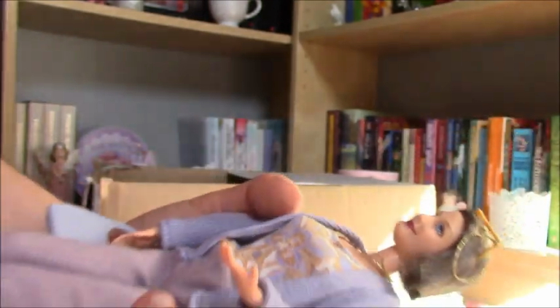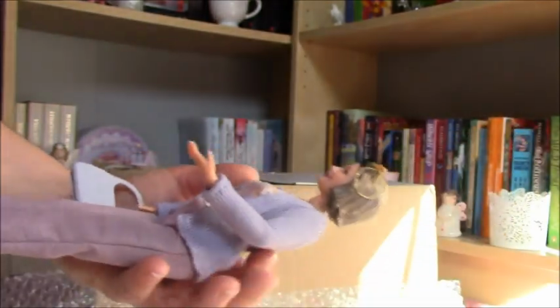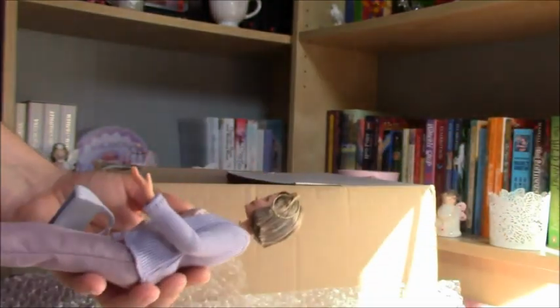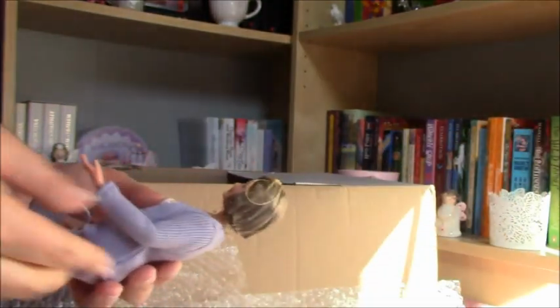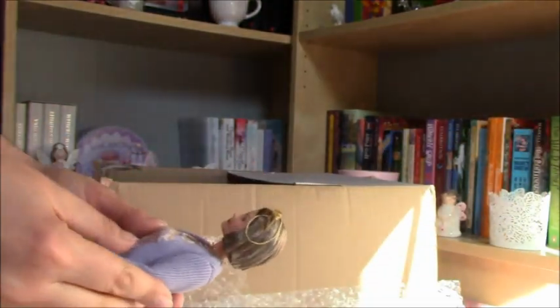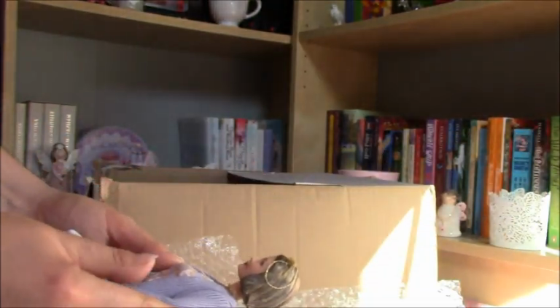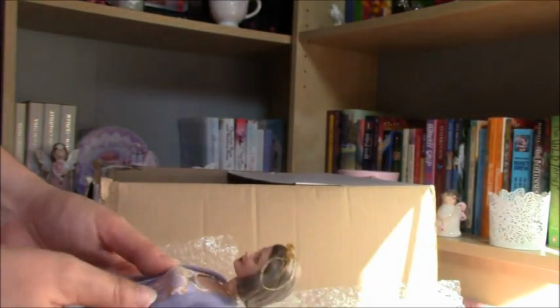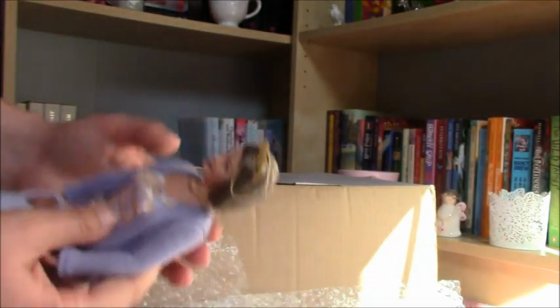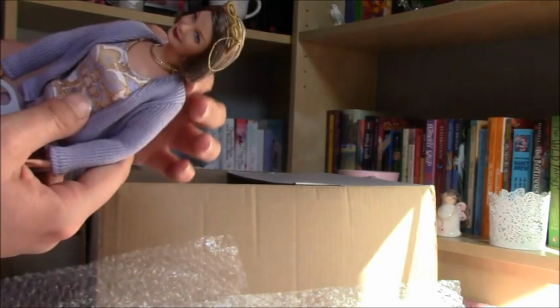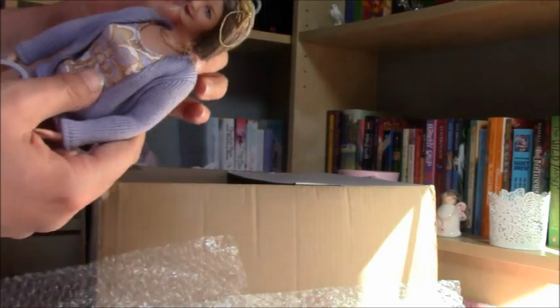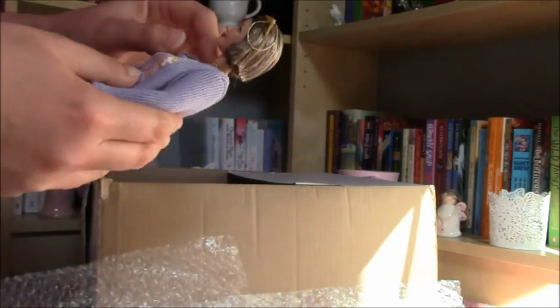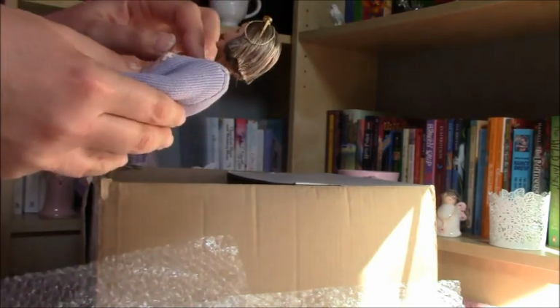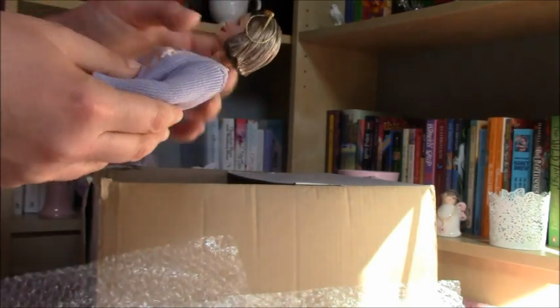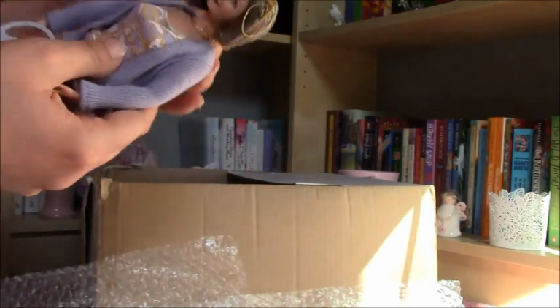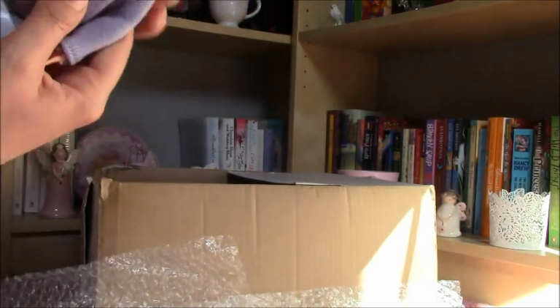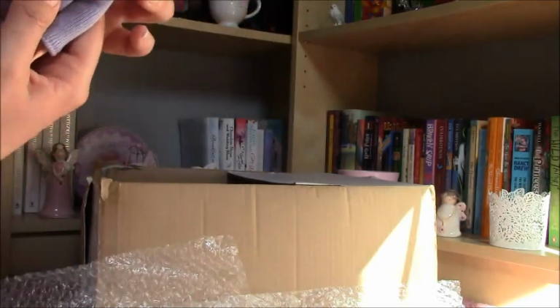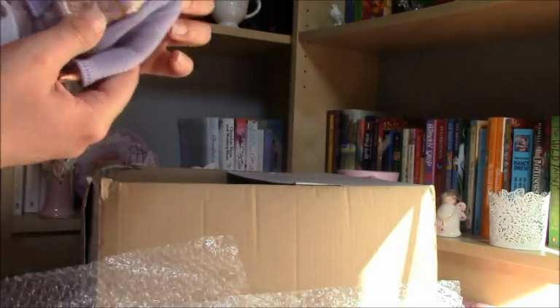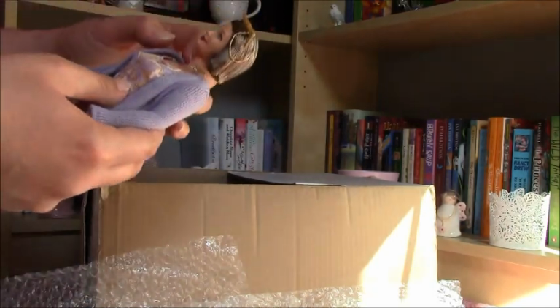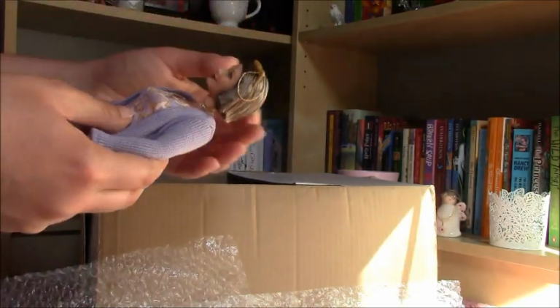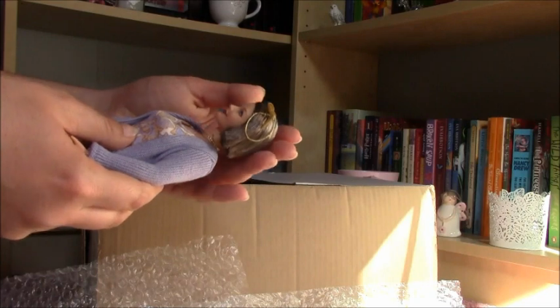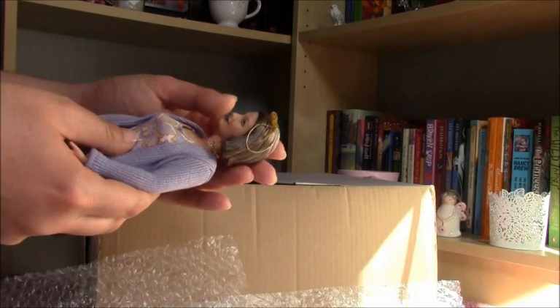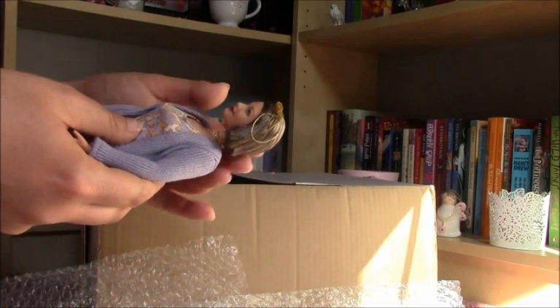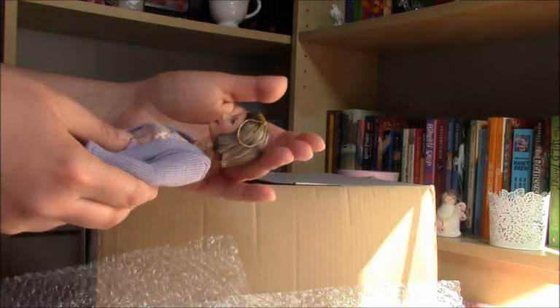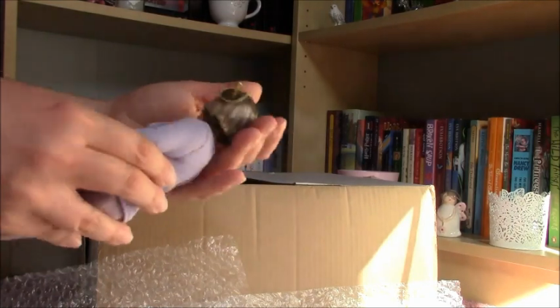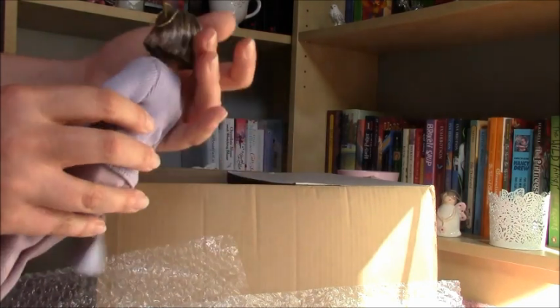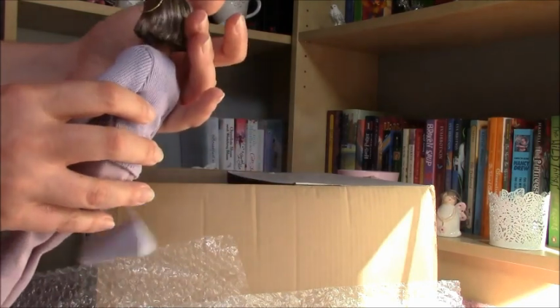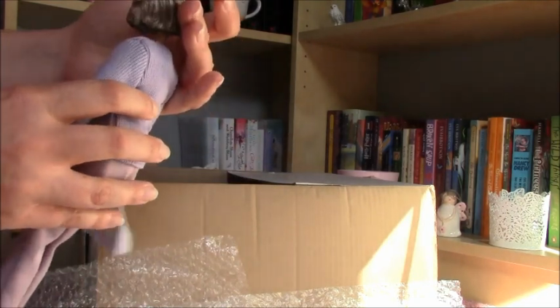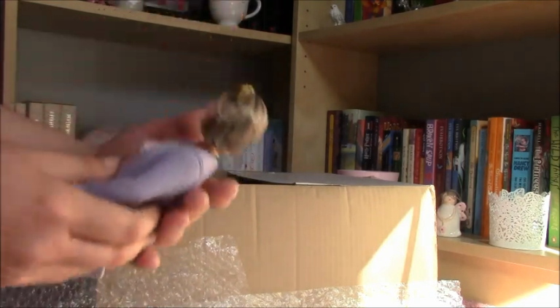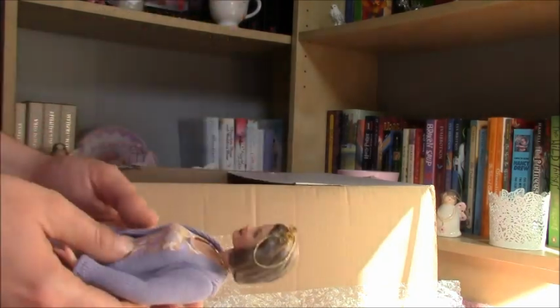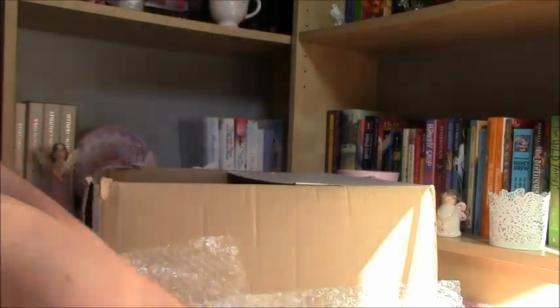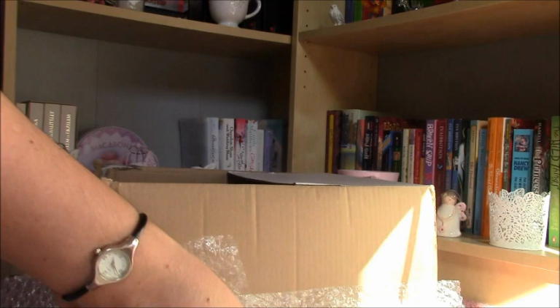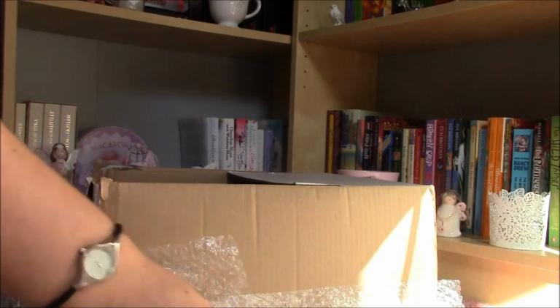She was so cheap; I was so surprised that nobody wanted to buy her. But definitely this doll was meant to be mine, and I'm so, so happy about this lady — she's so cute.